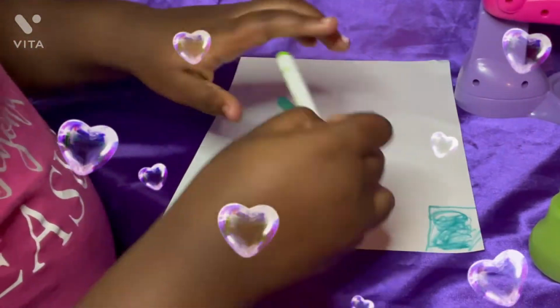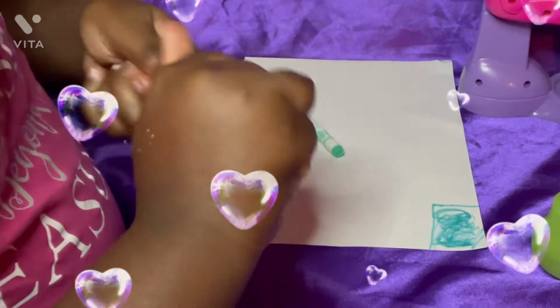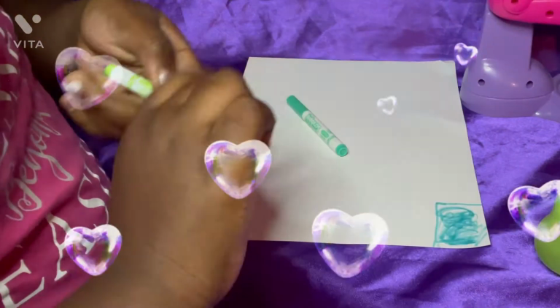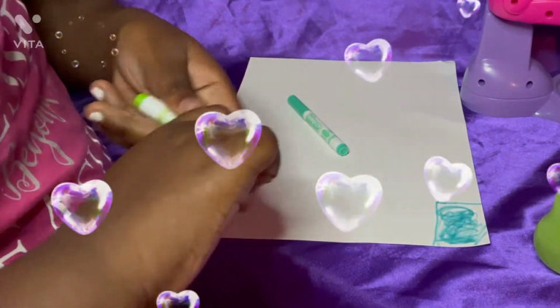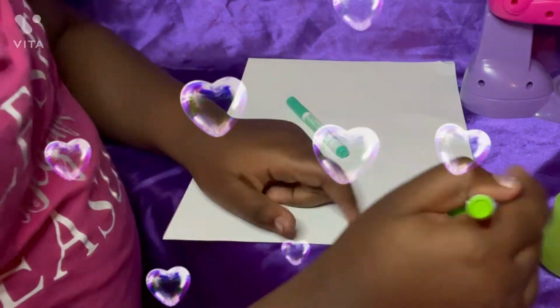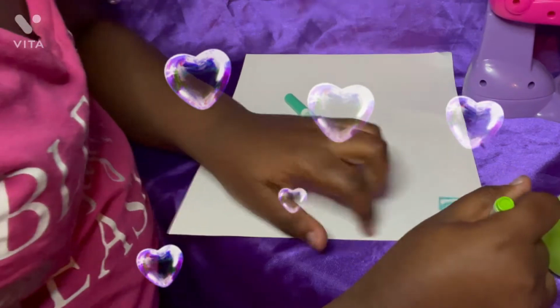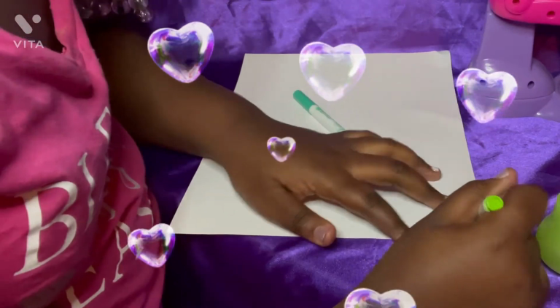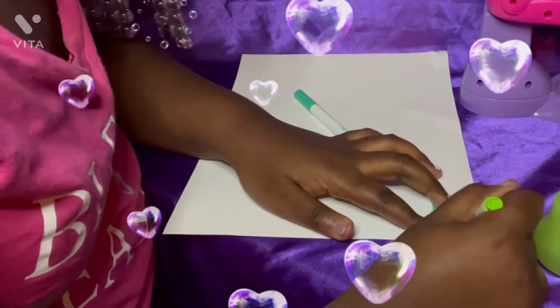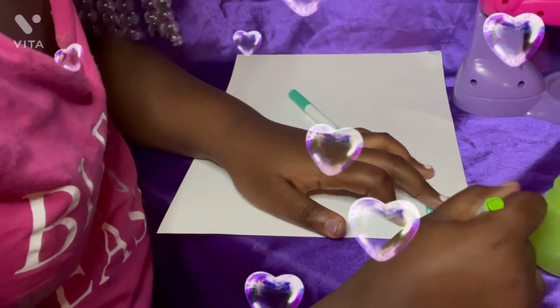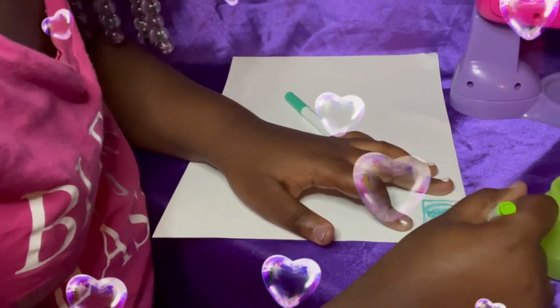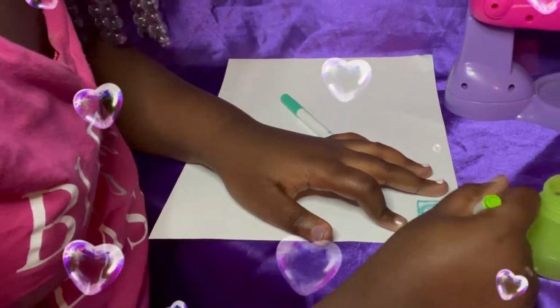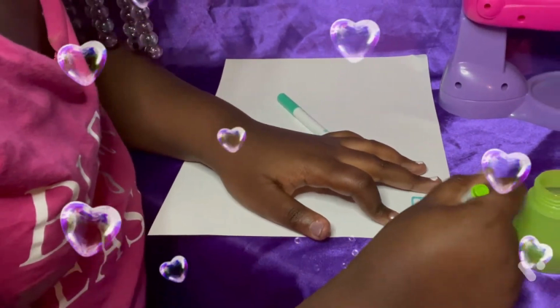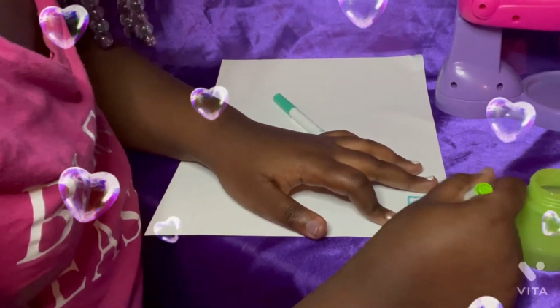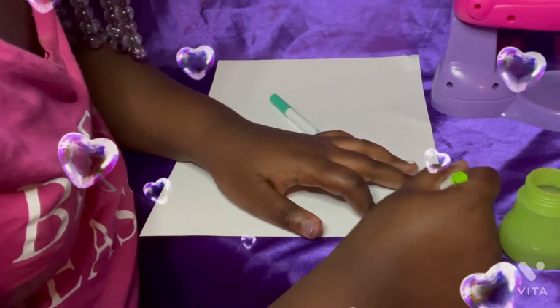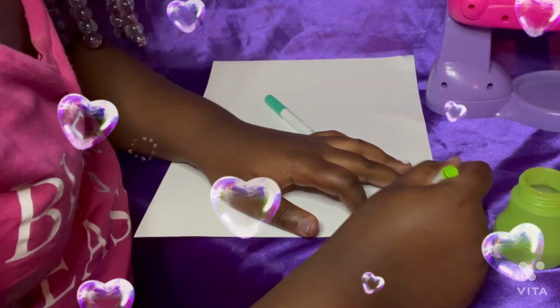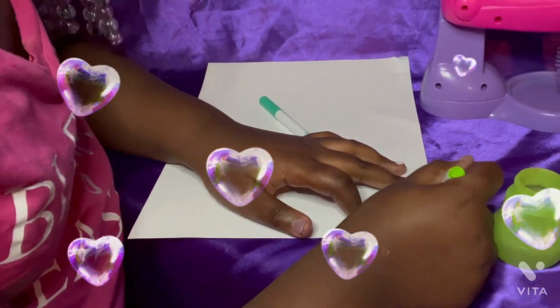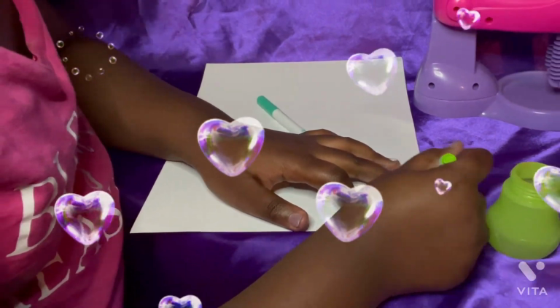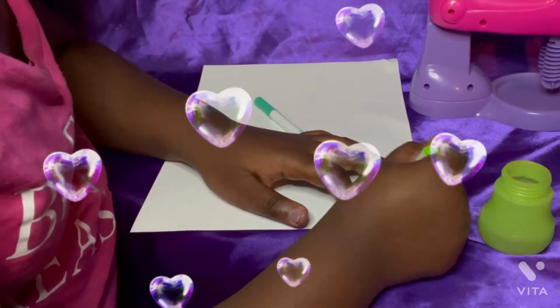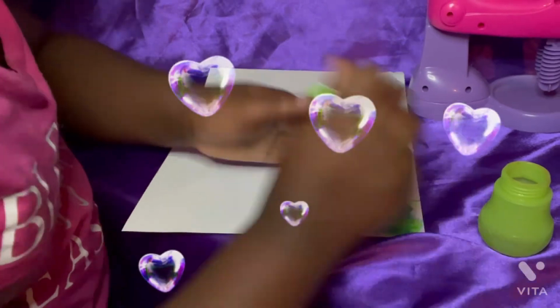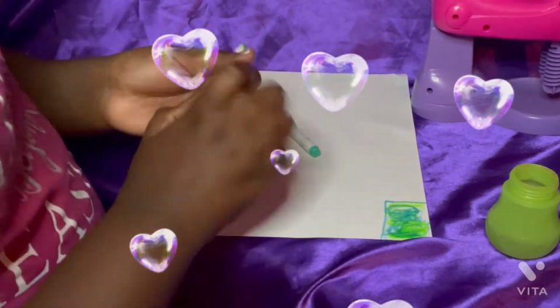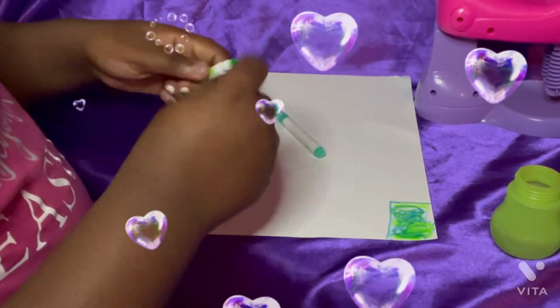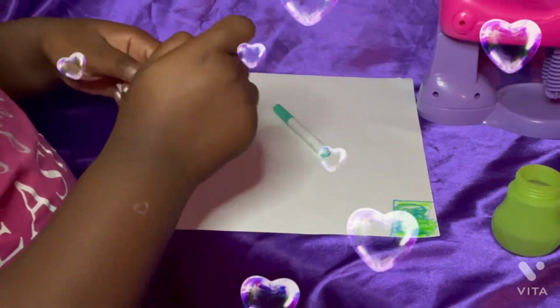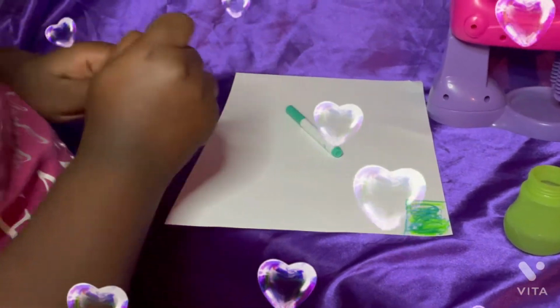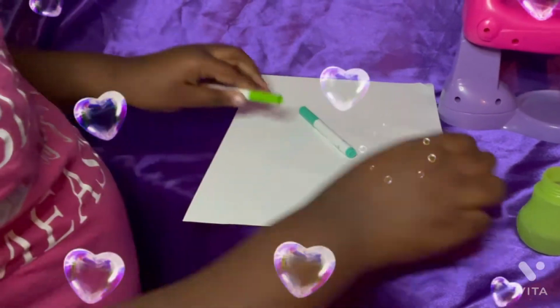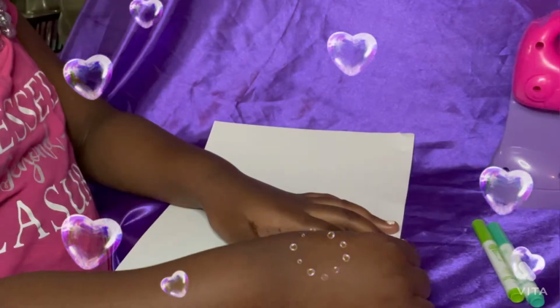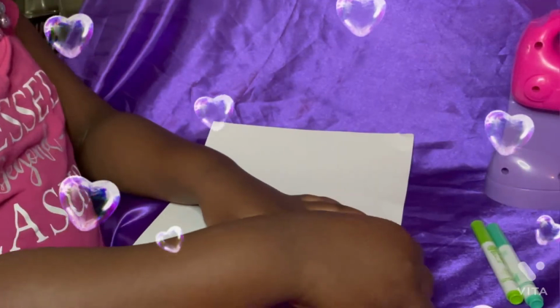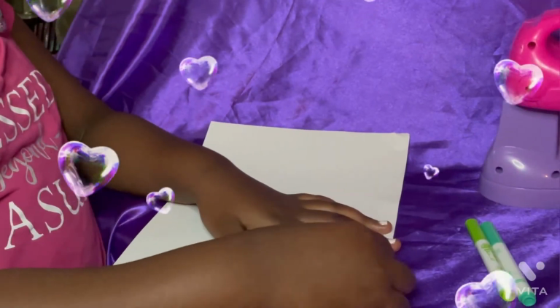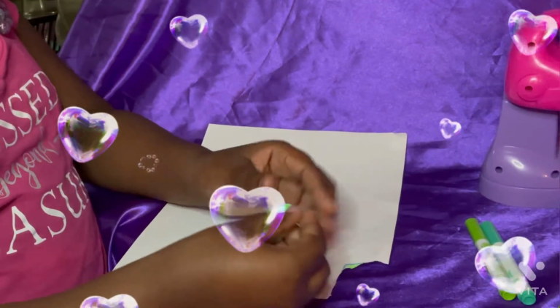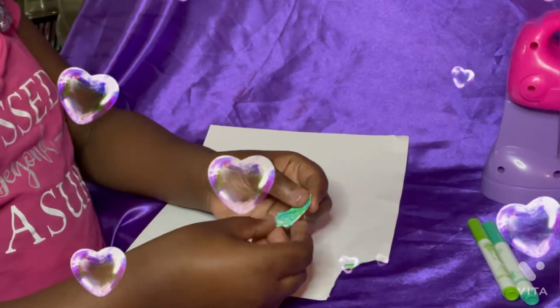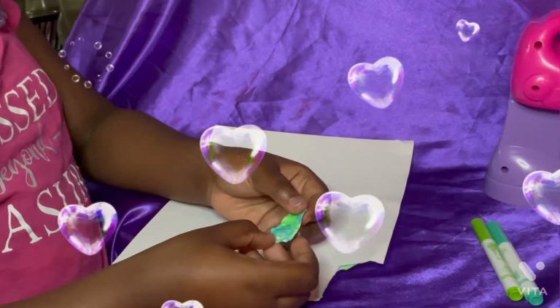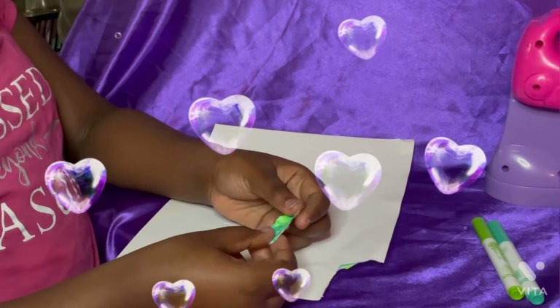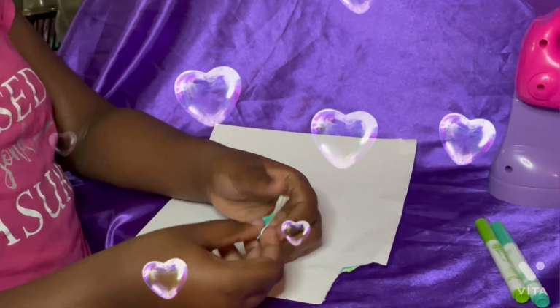You can mix the colors if you want, also. Now that you've done that, you just rip the sheet of paper.